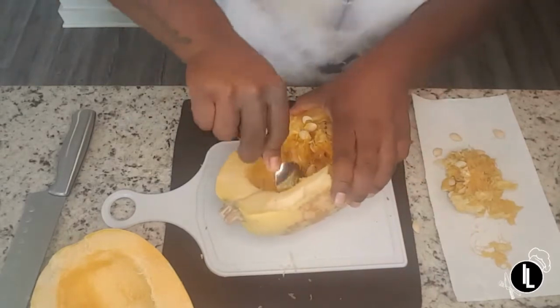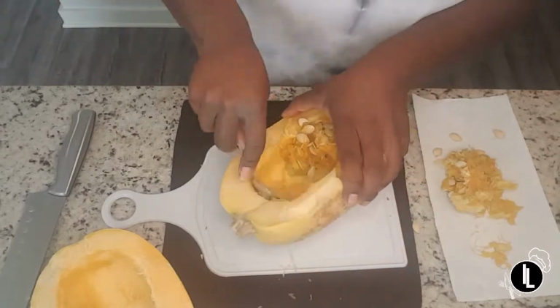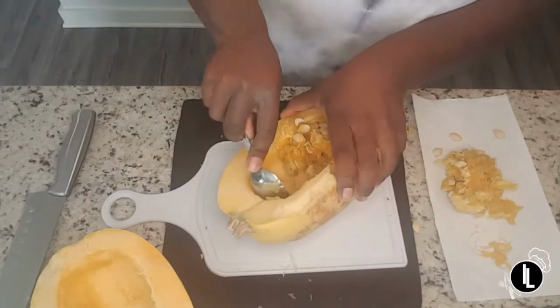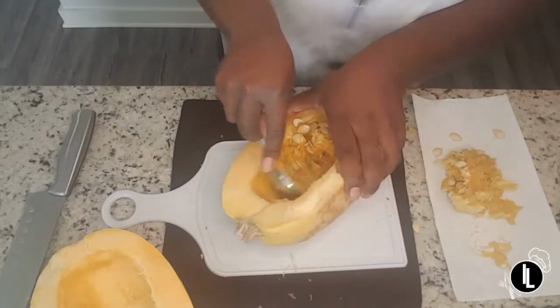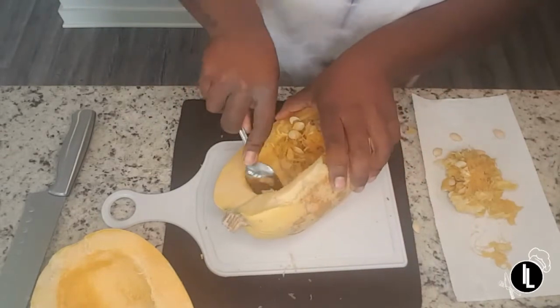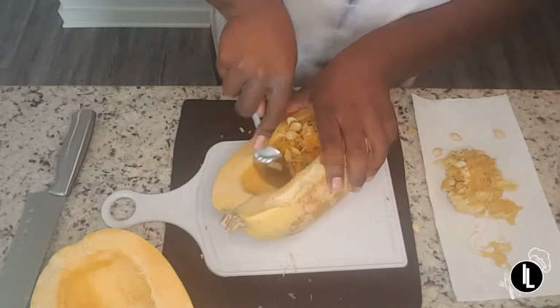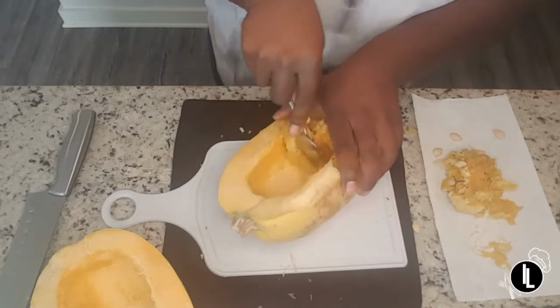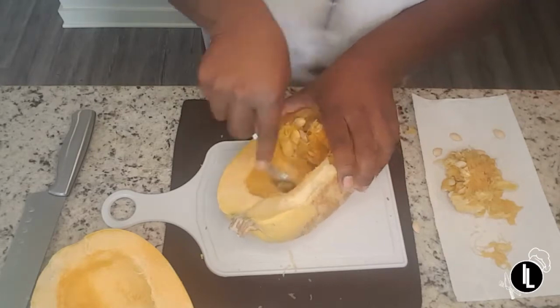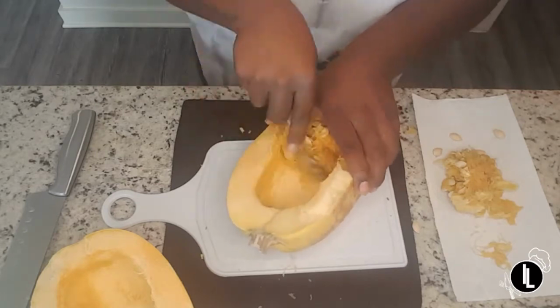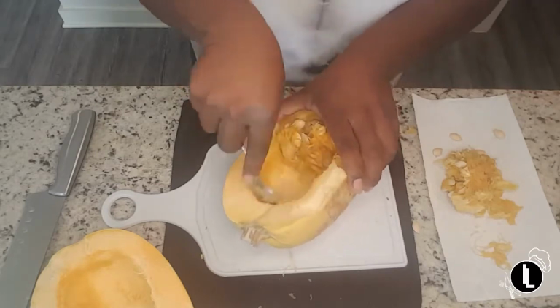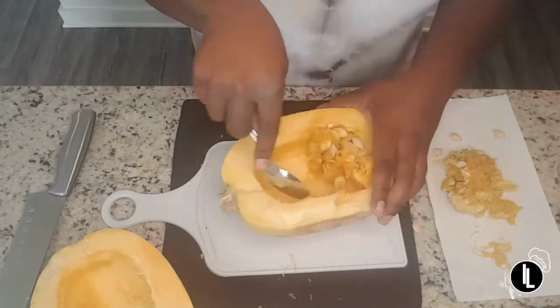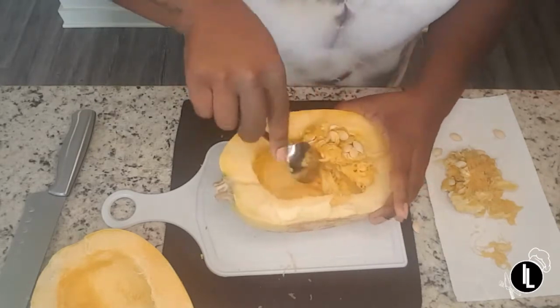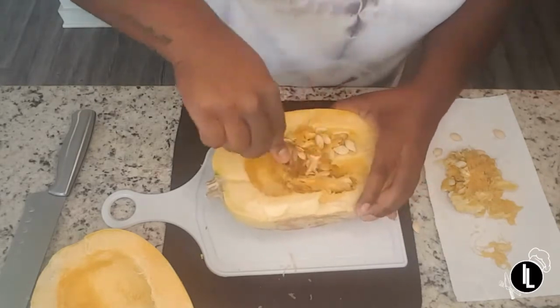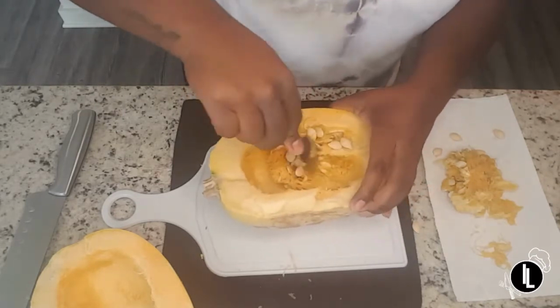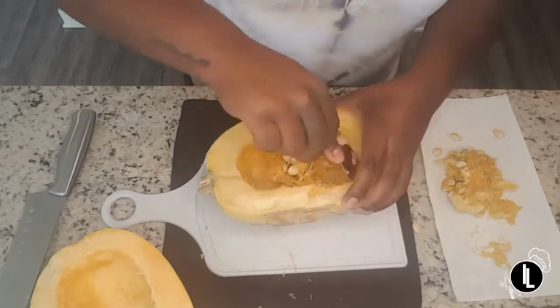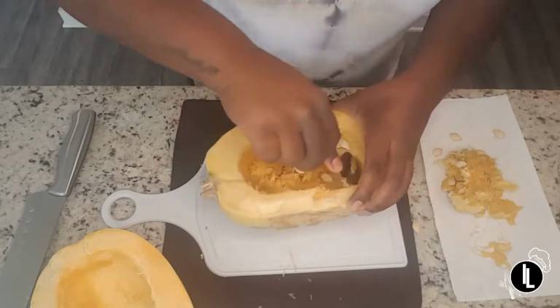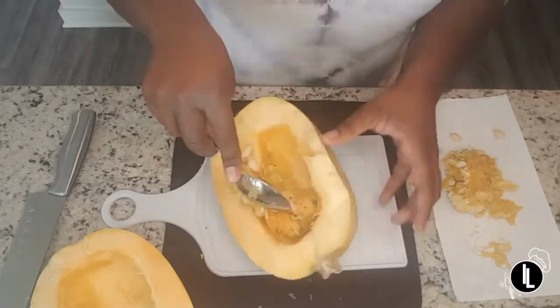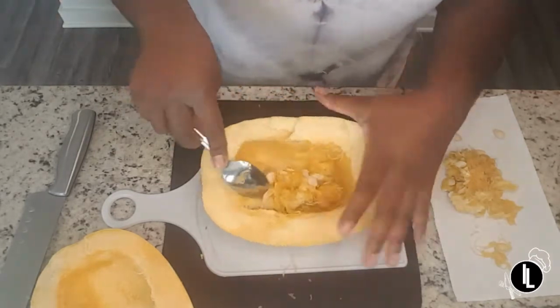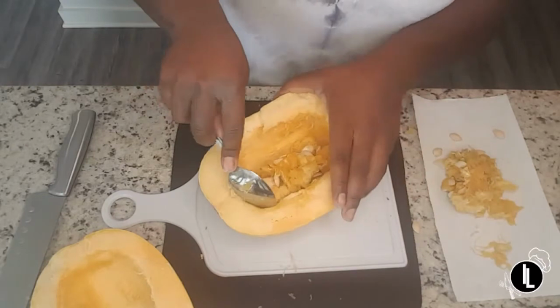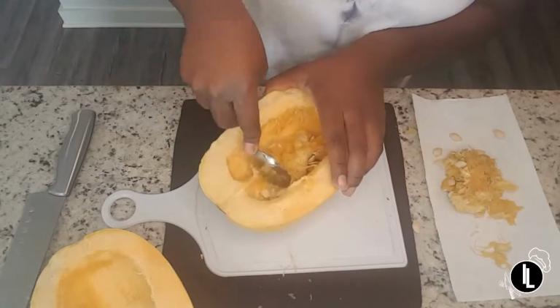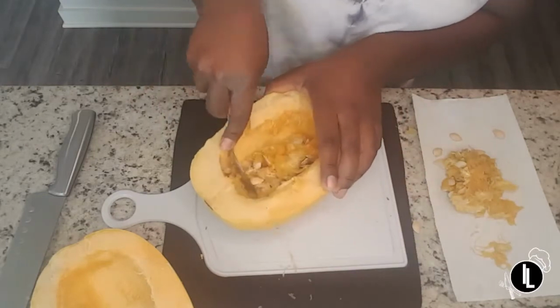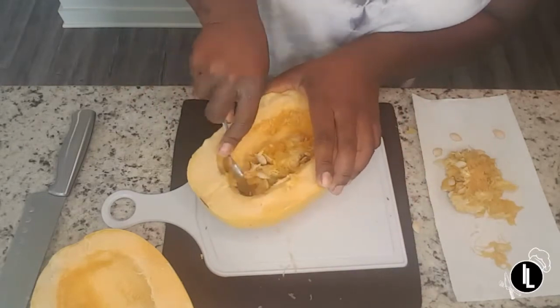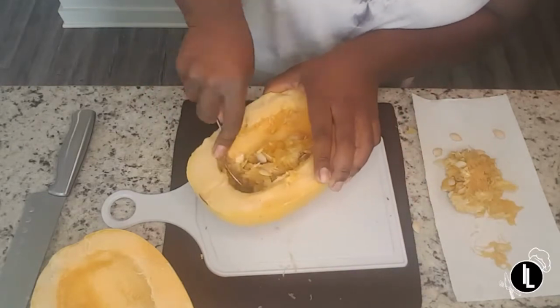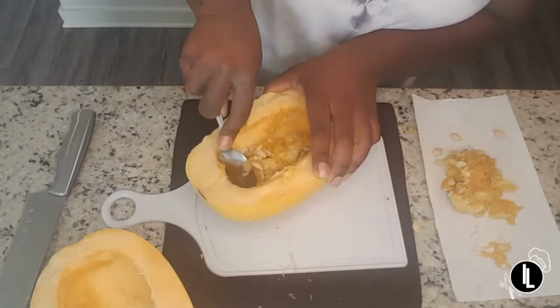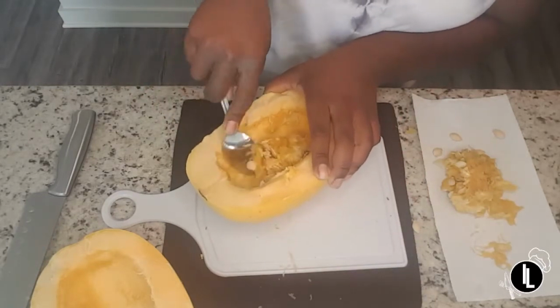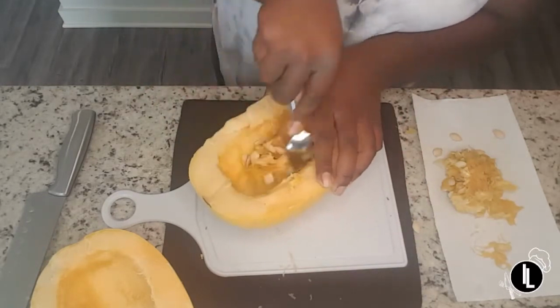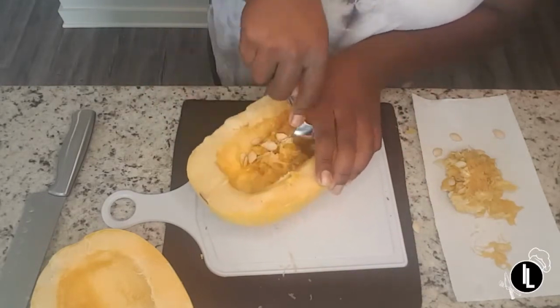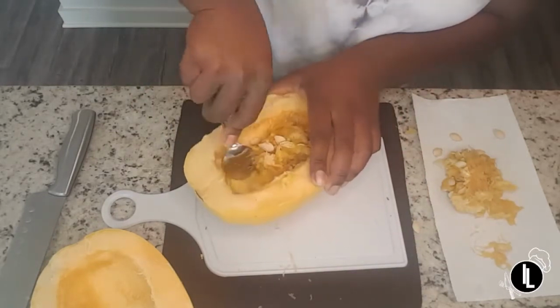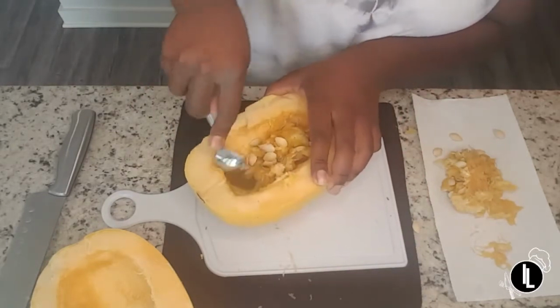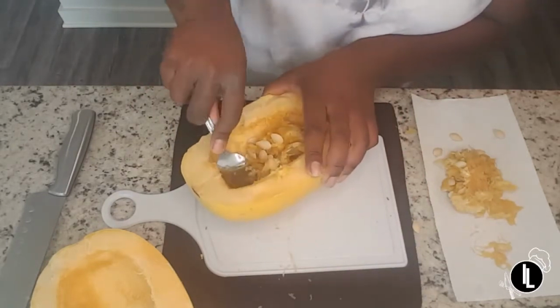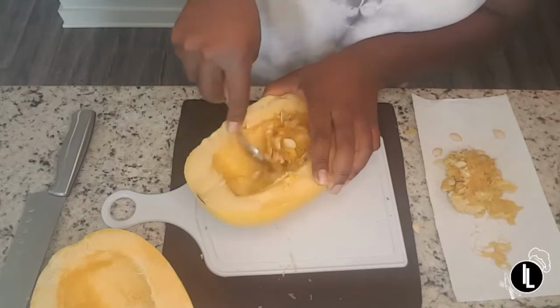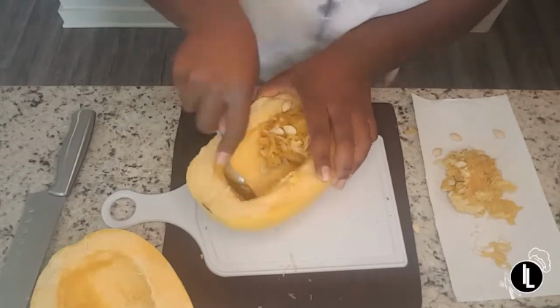Before you get started on this recipe, you definitely want to set your oven so it's nice and warm, because after we scoop out the guts we are going to pop the squash in the oven to bake.